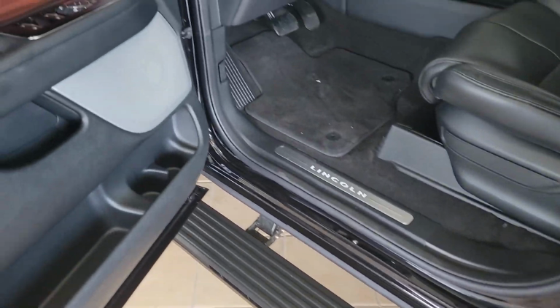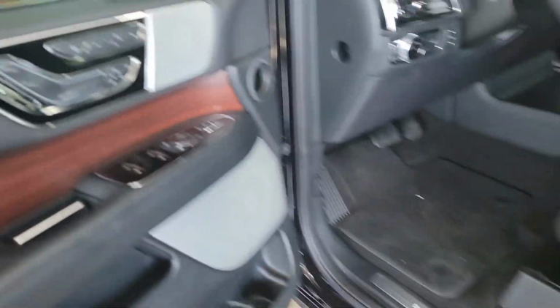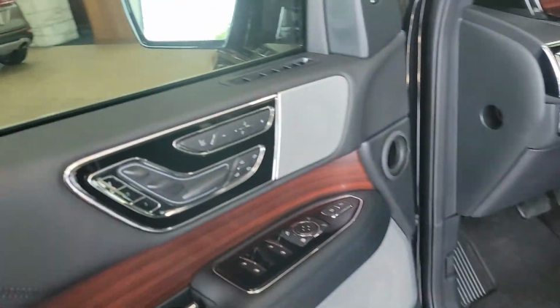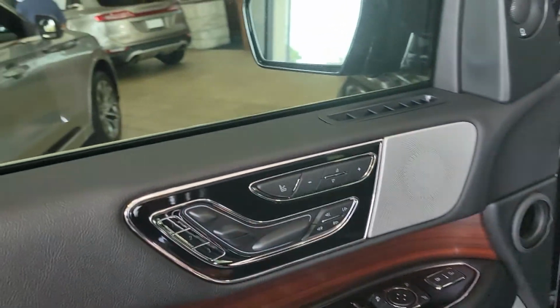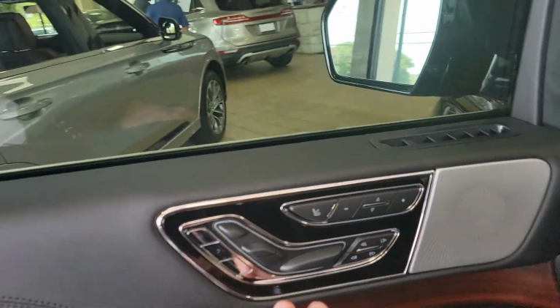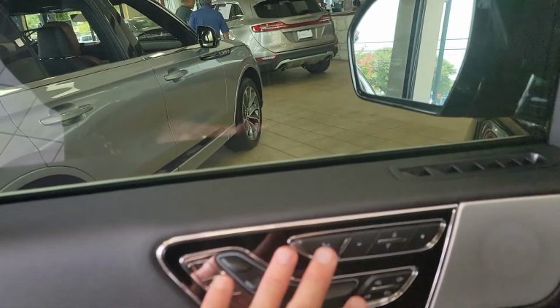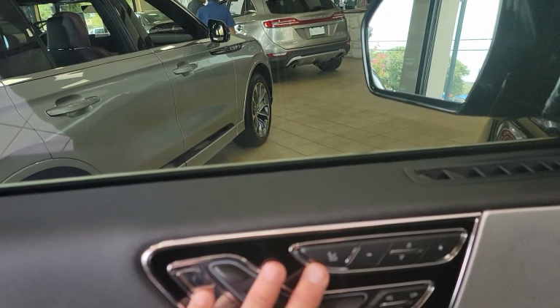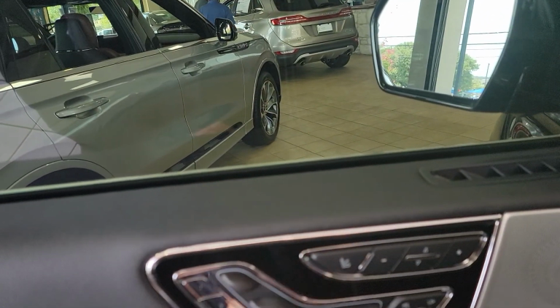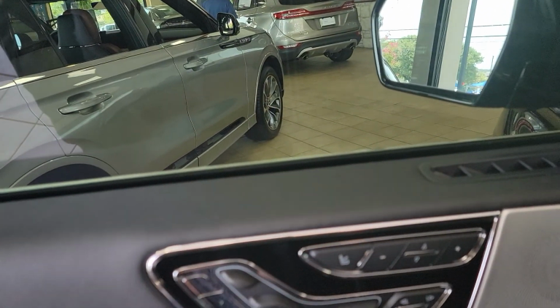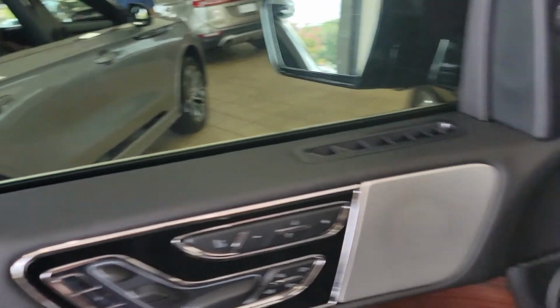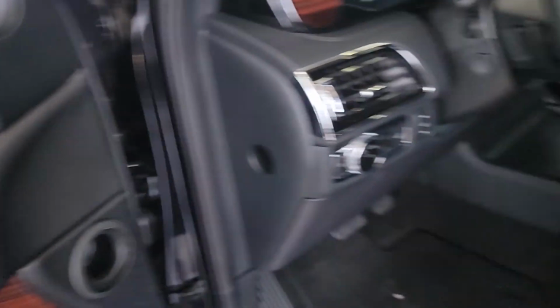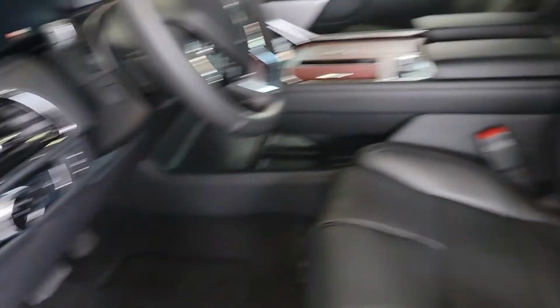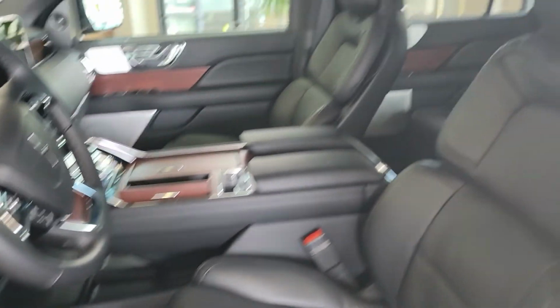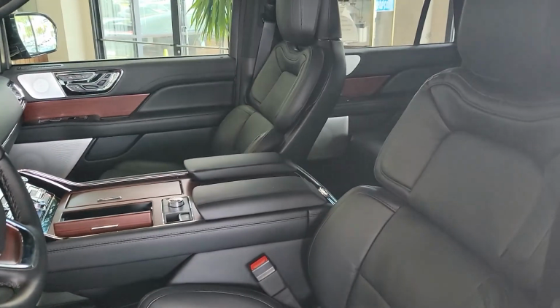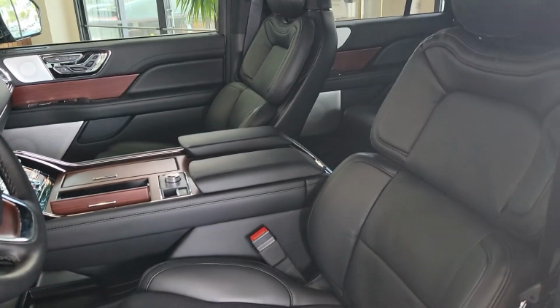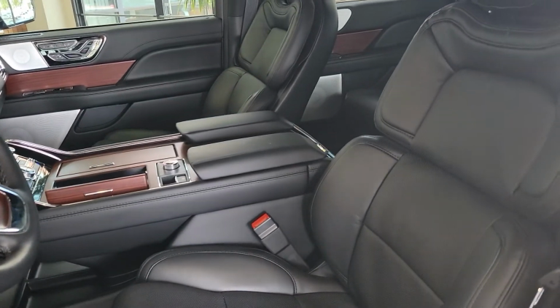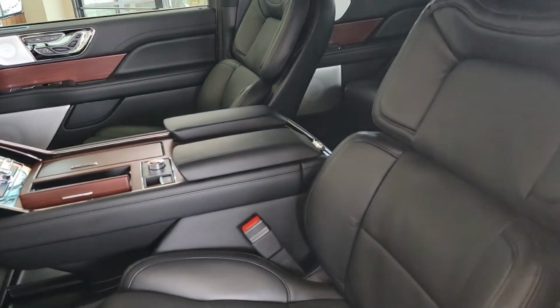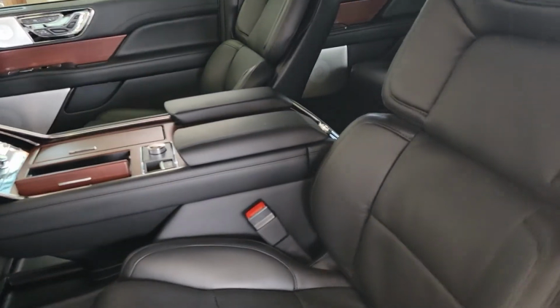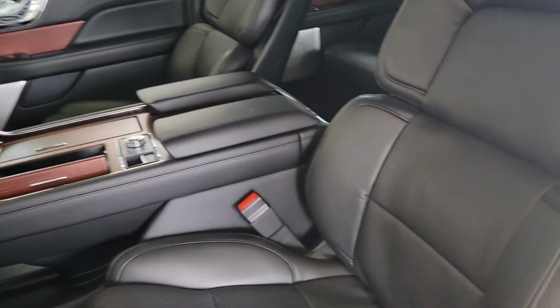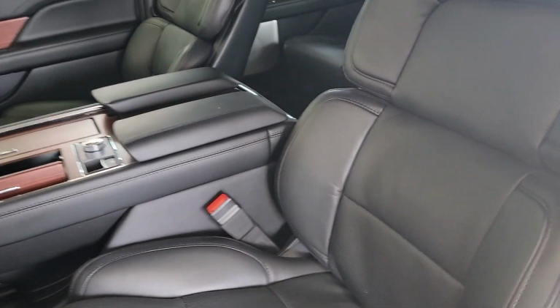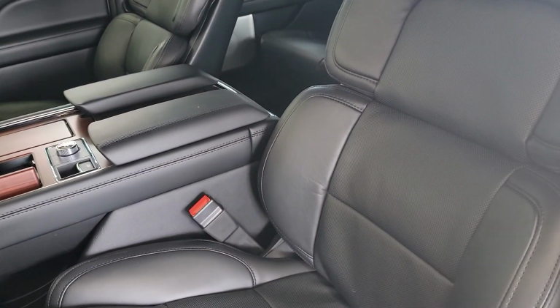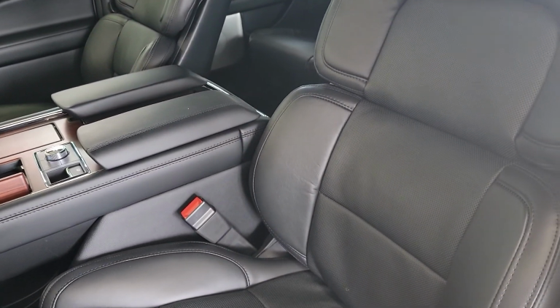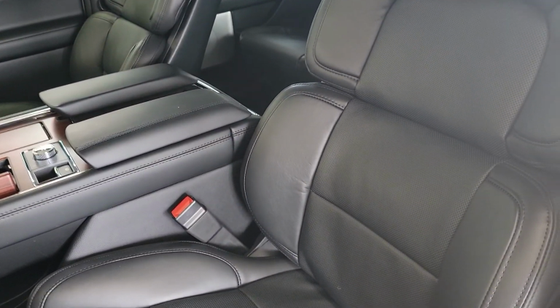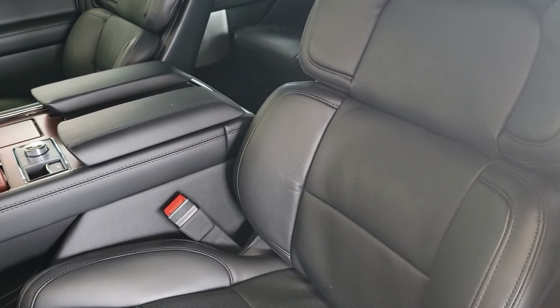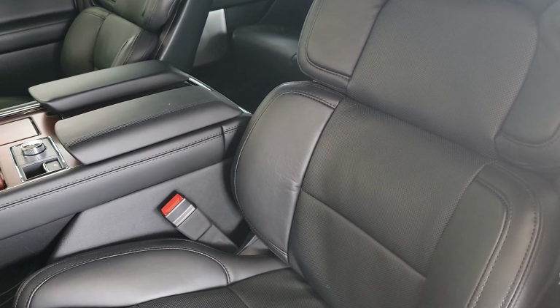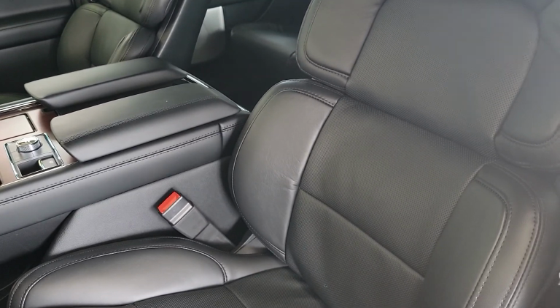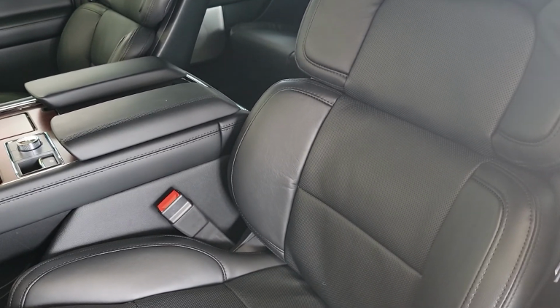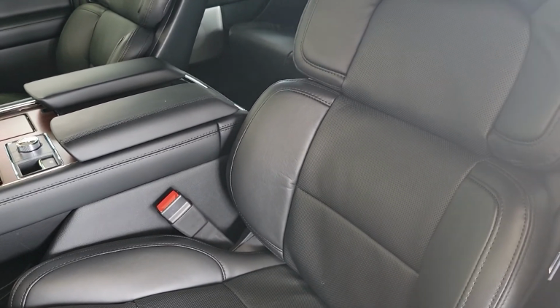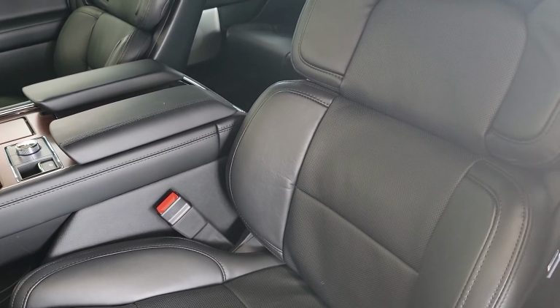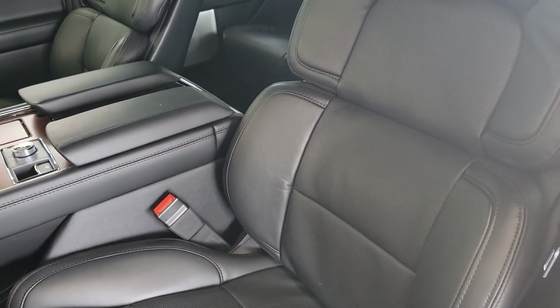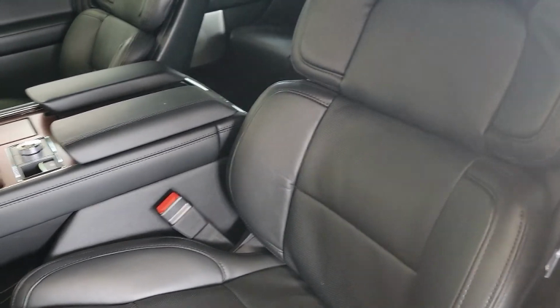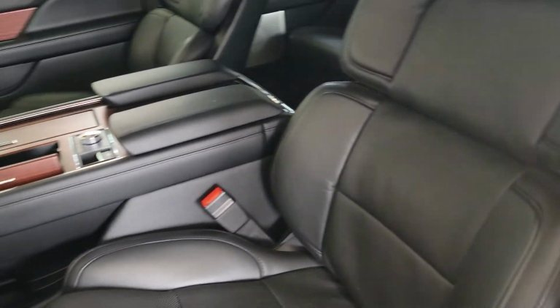This has something called perfect position massaging seats — 30-way adjustable seats. If you've not sat in these seats they are absolutely wonderful, highly, highly top rated in the industry.